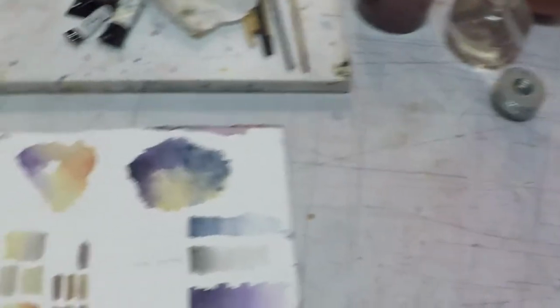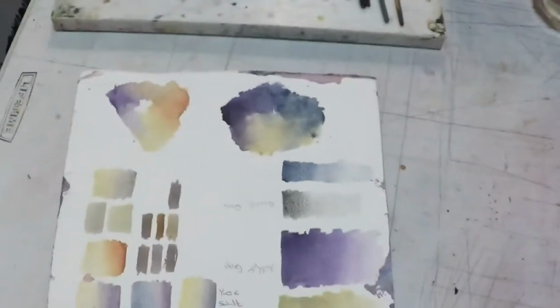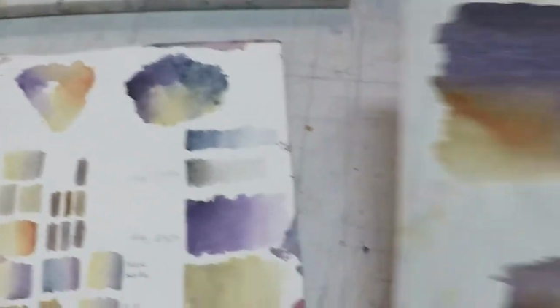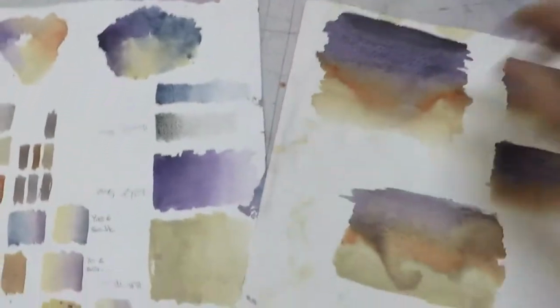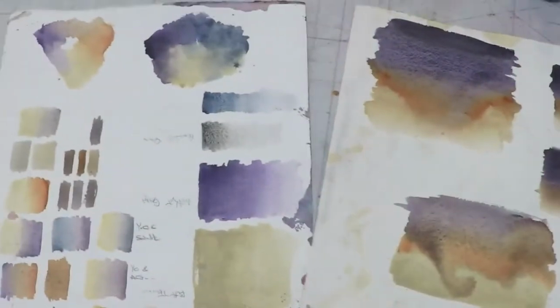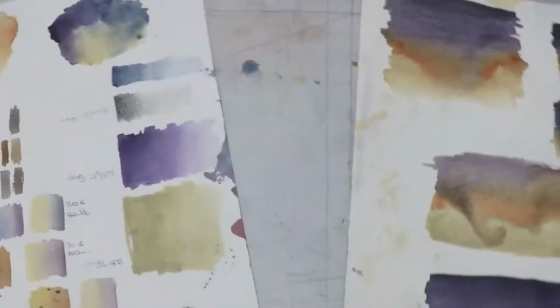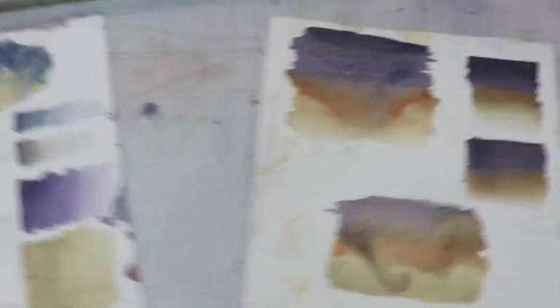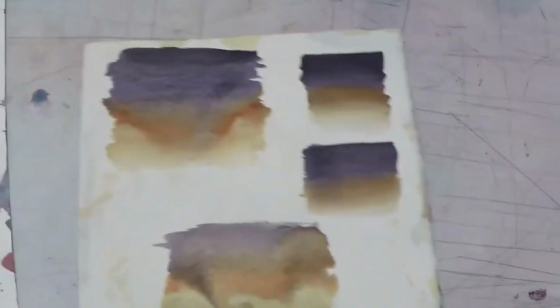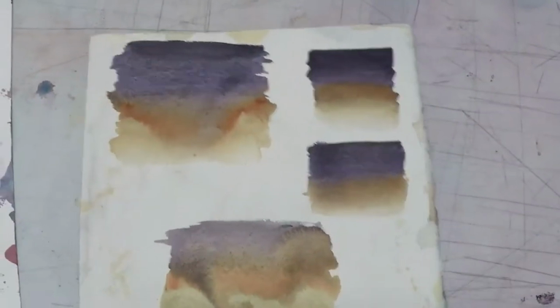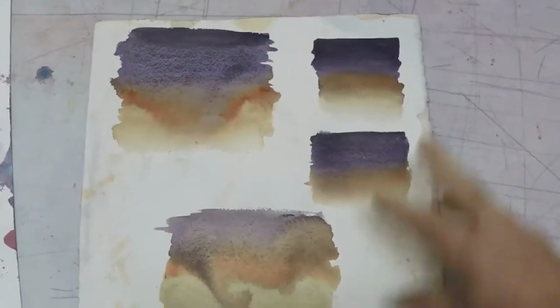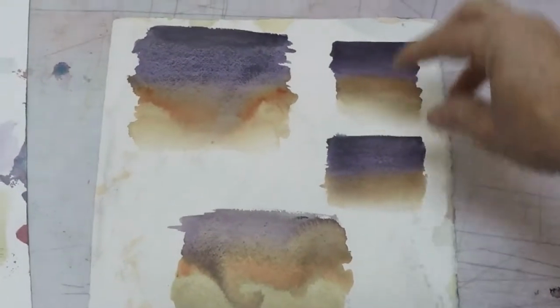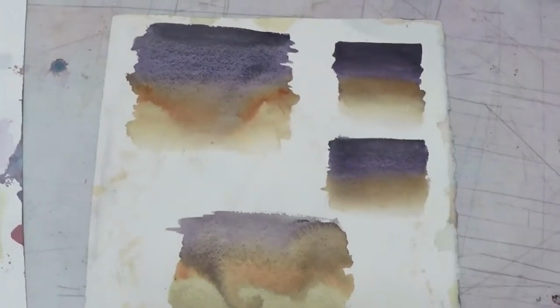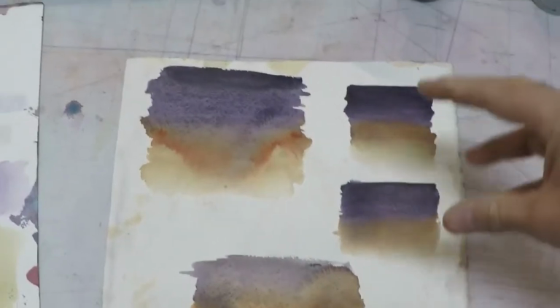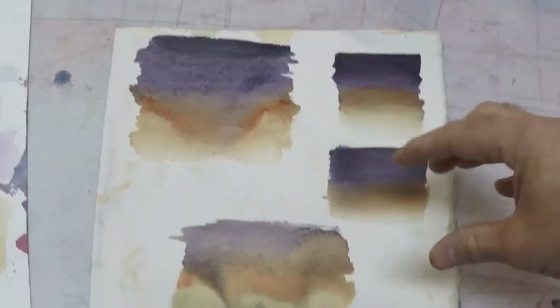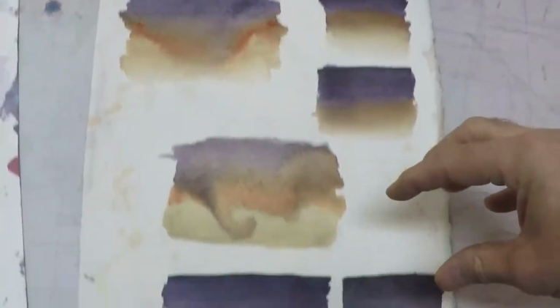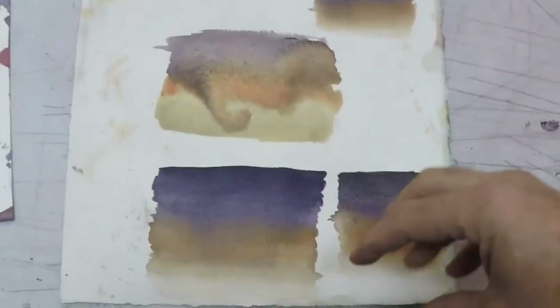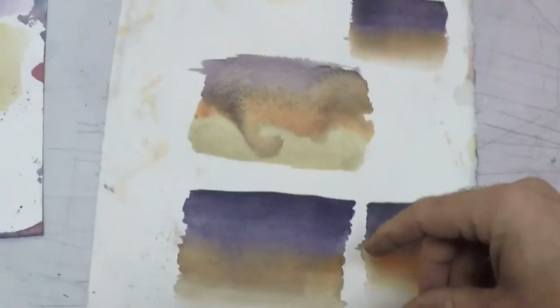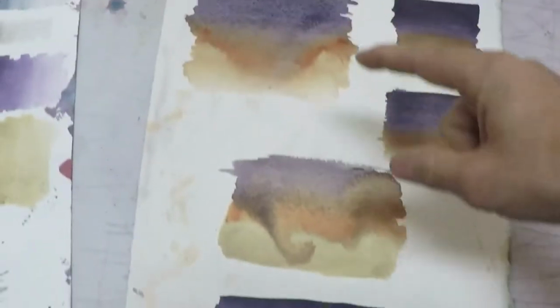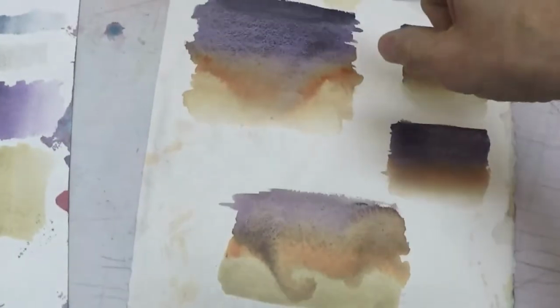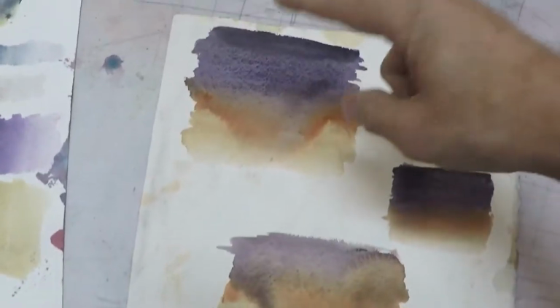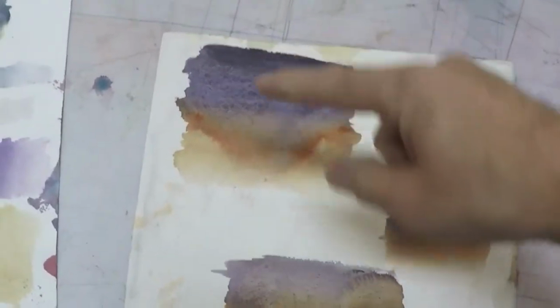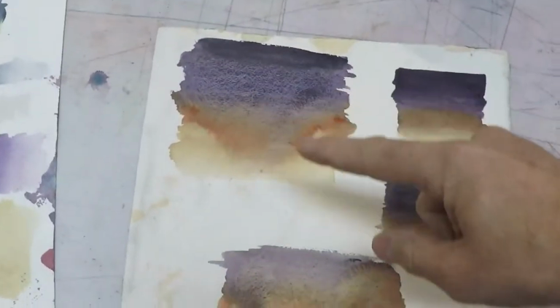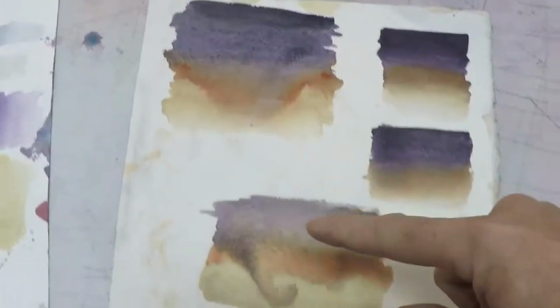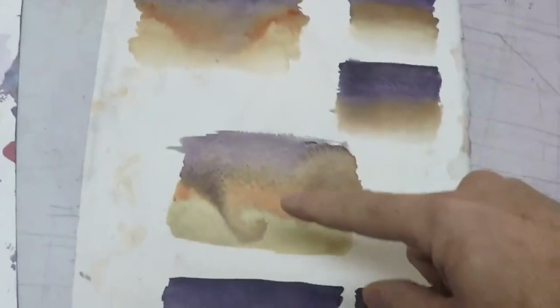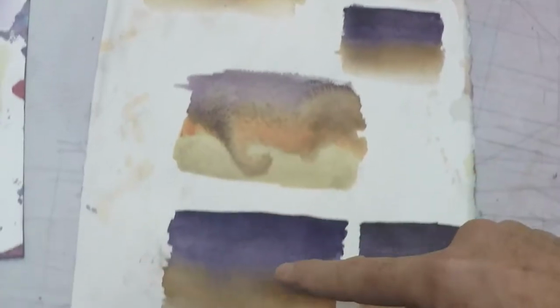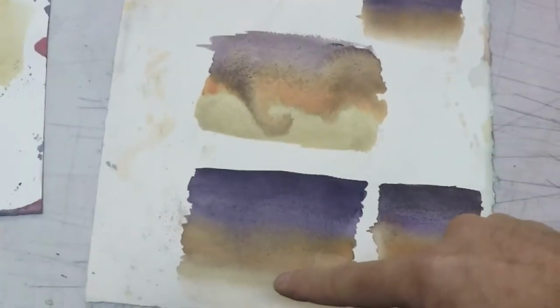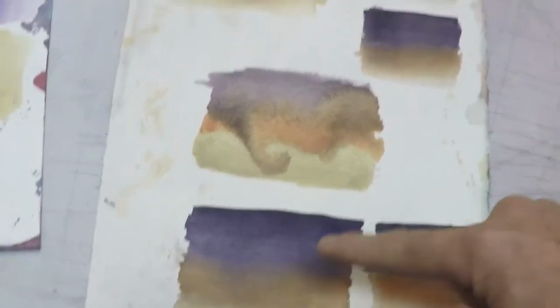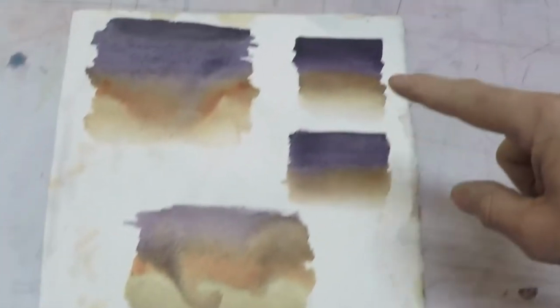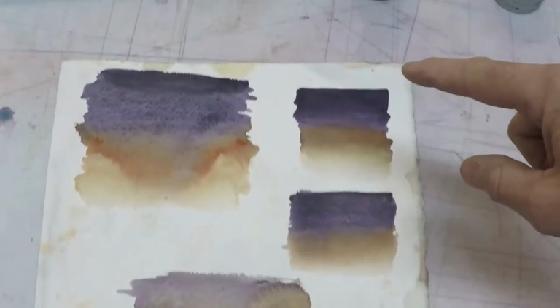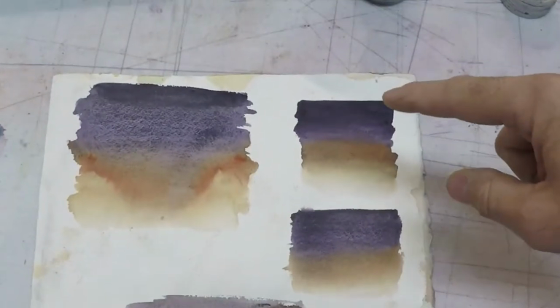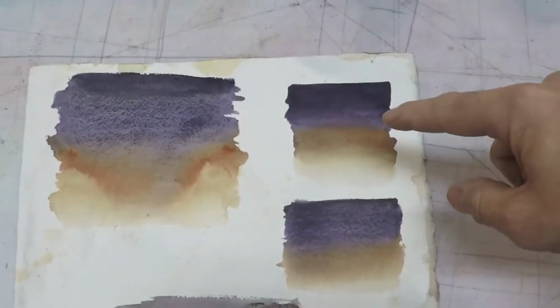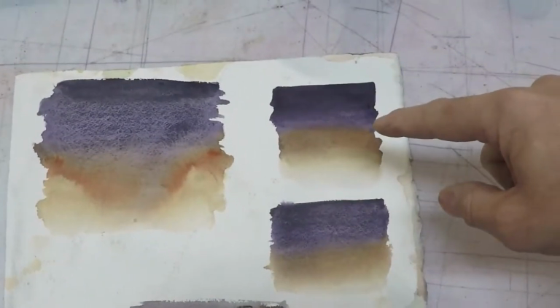What I was working on for the next sheet of paper was trying to figure out how I was going to do the sky, the order I was going to use the colors — did I want to work wet on dry, or did I want to work wet on wet?